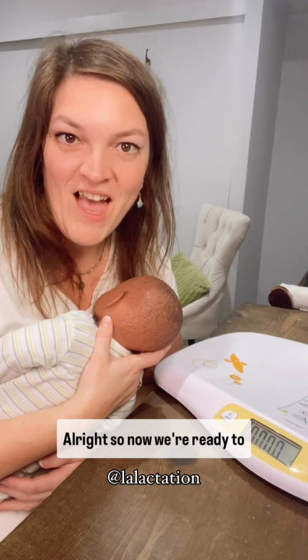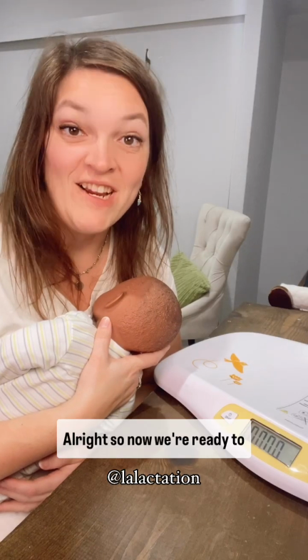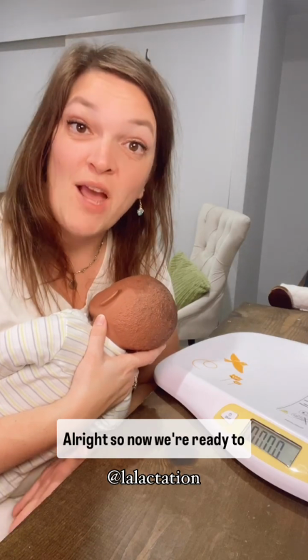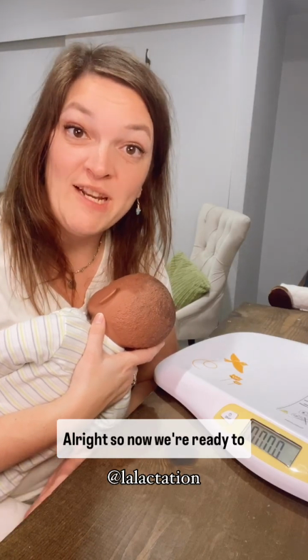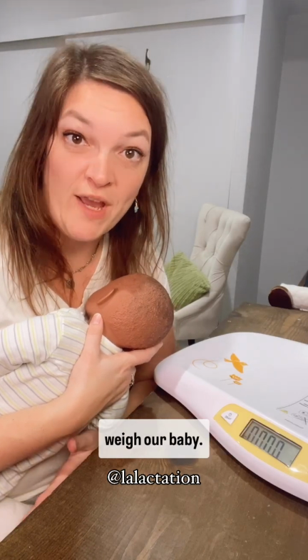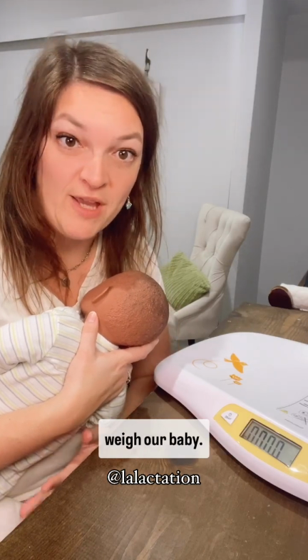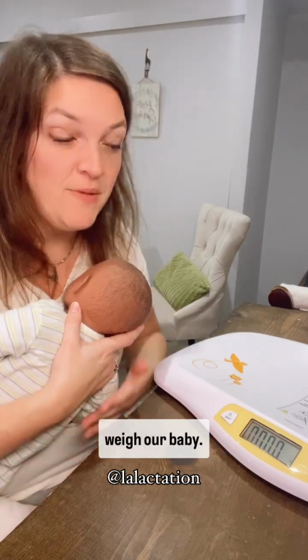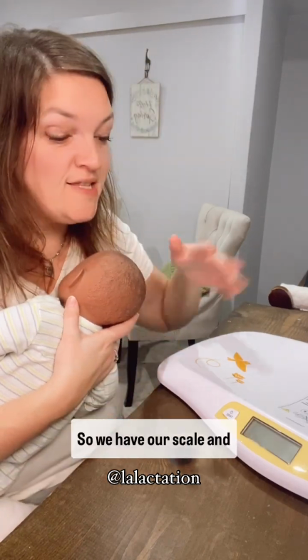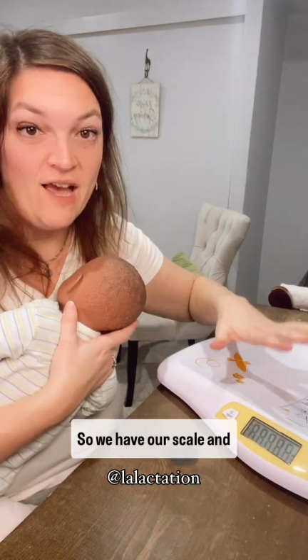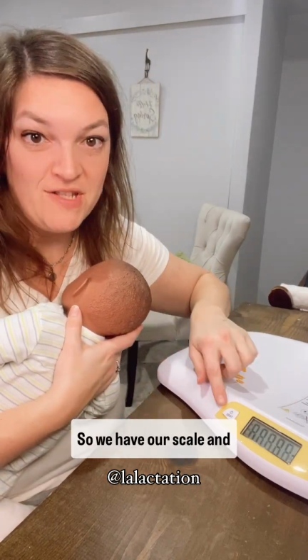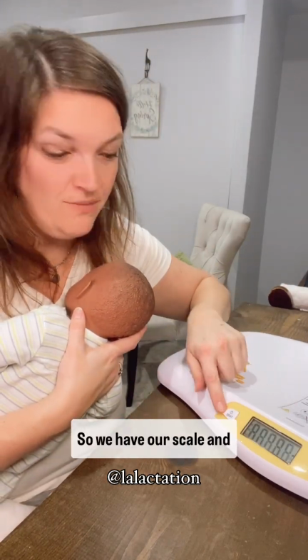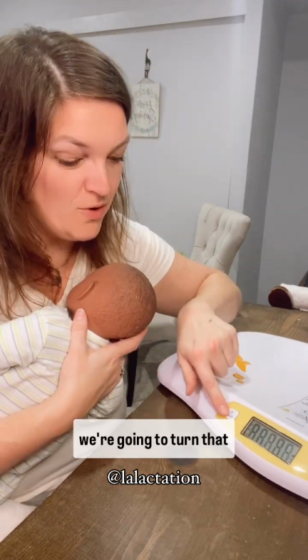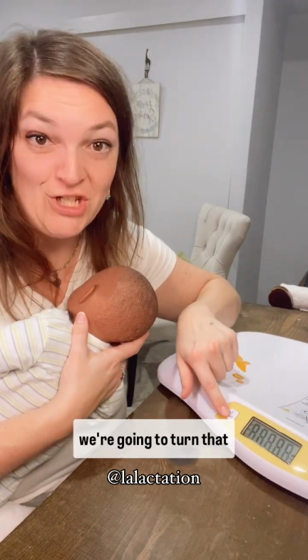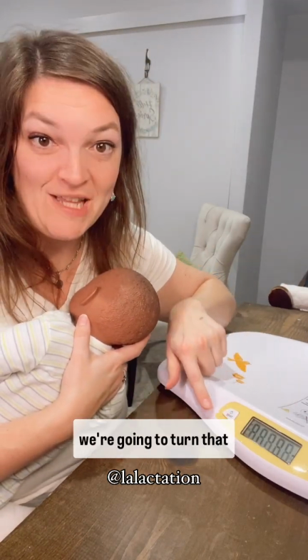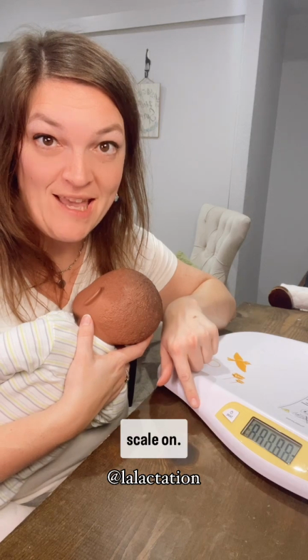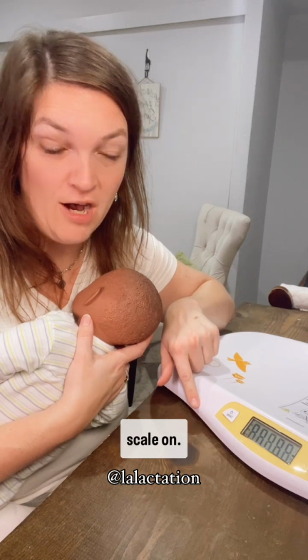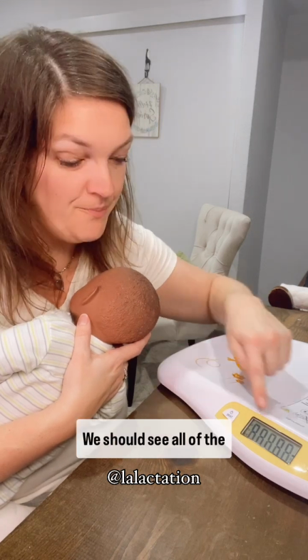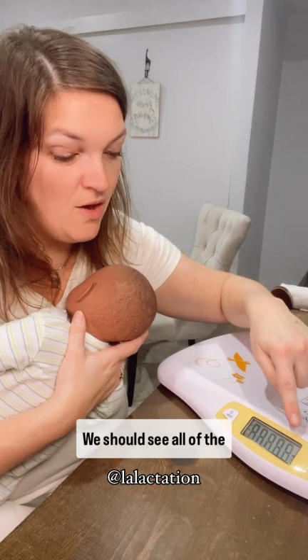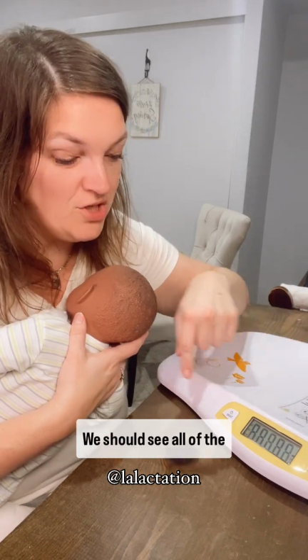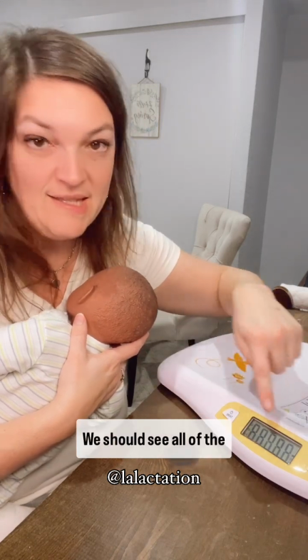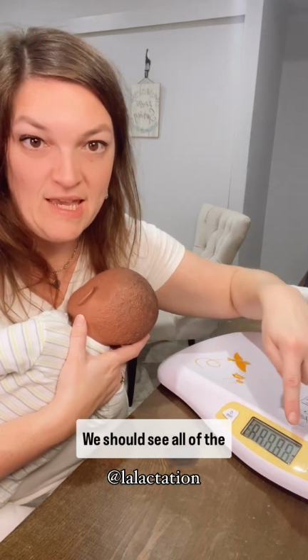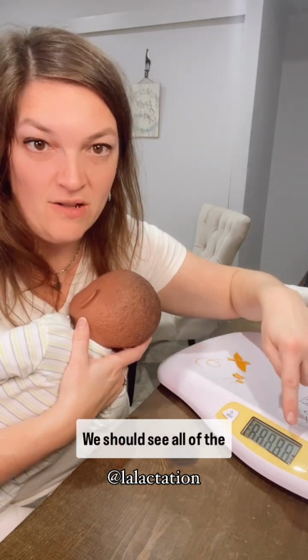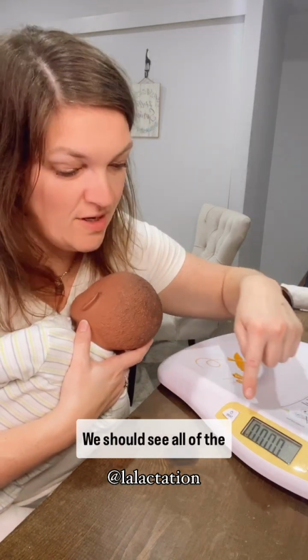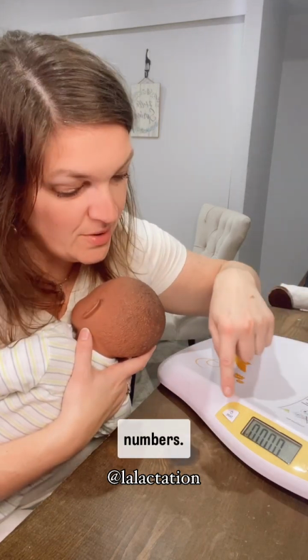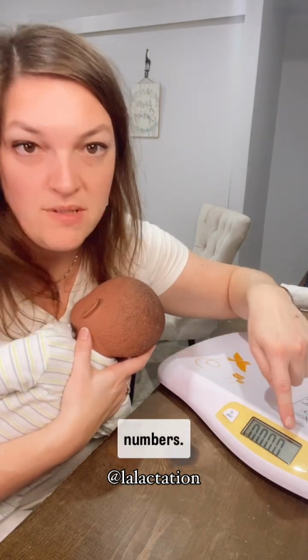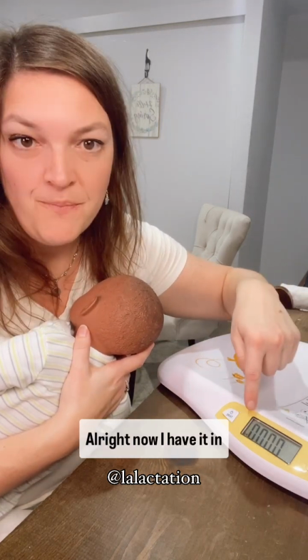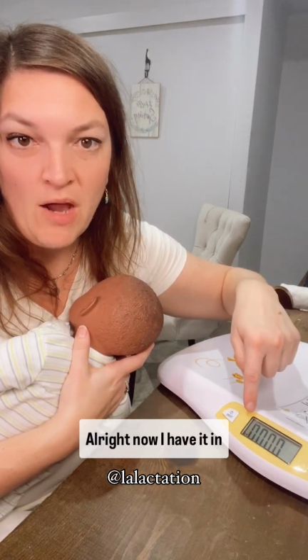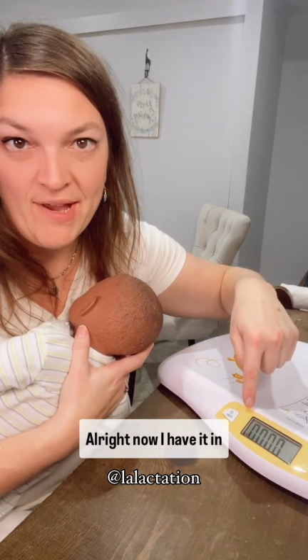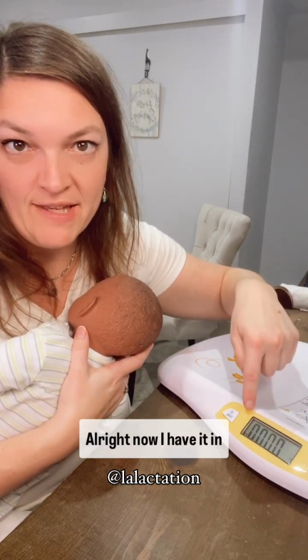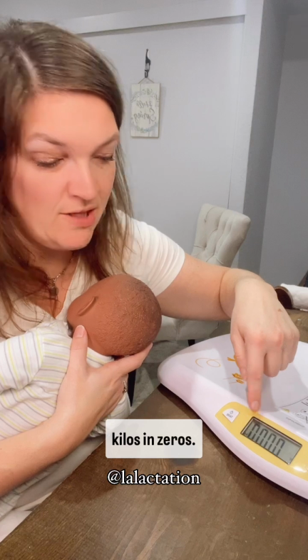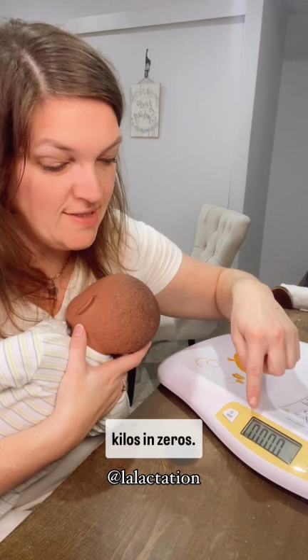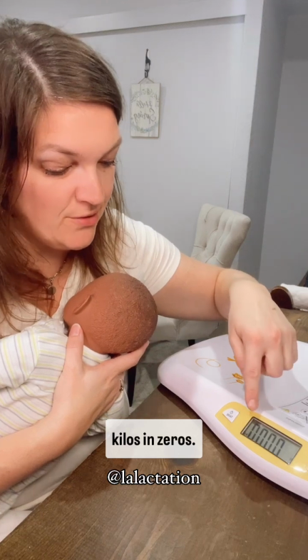All right, so now we're ready to weigh our baby. We have our scale and we're going to turn that scale on. We should see all of the numbers. Now I have it in kilos and zeros.